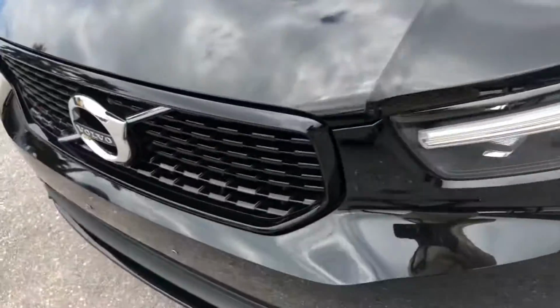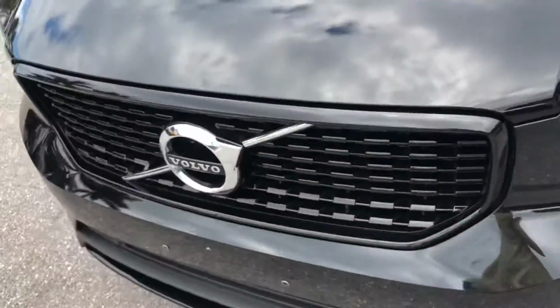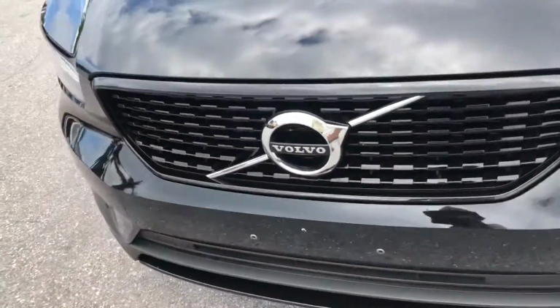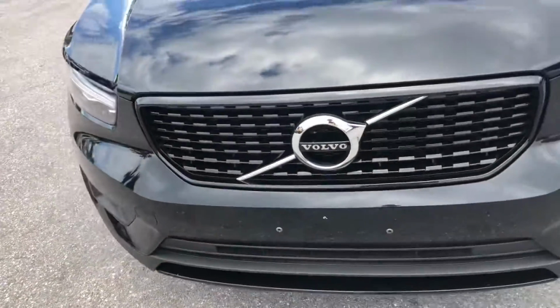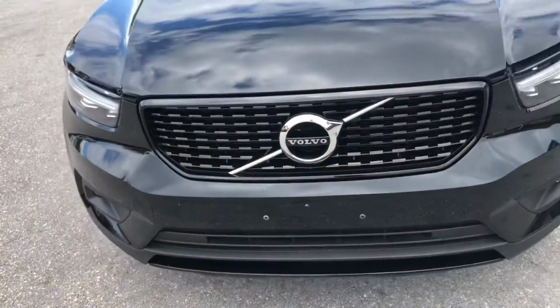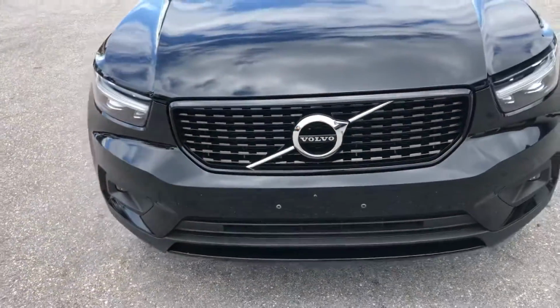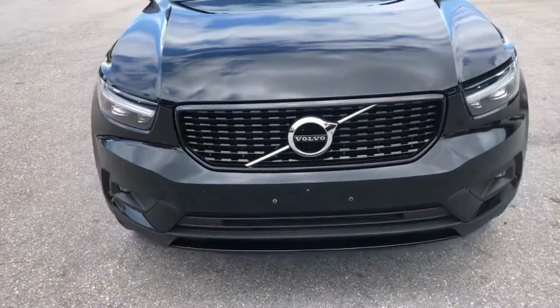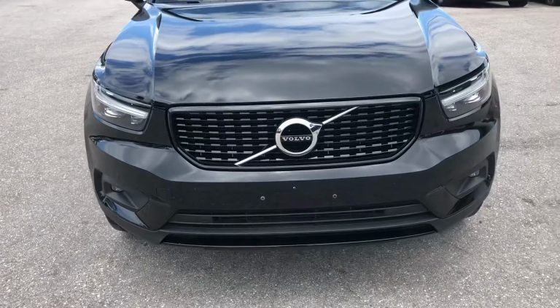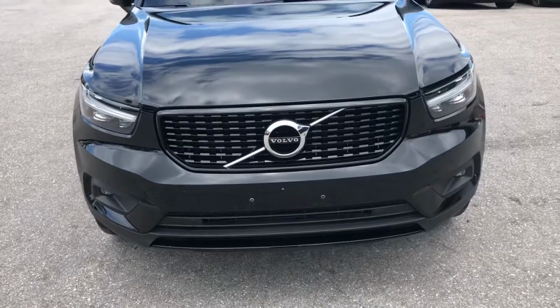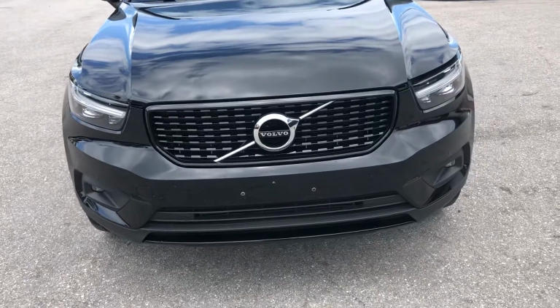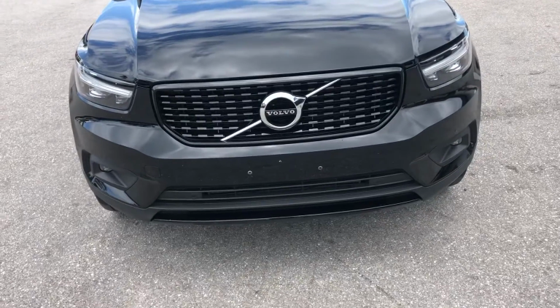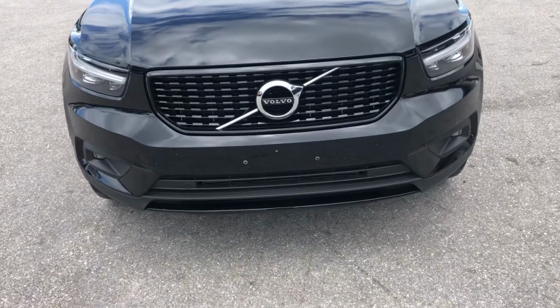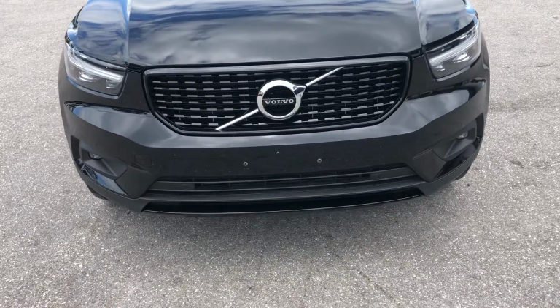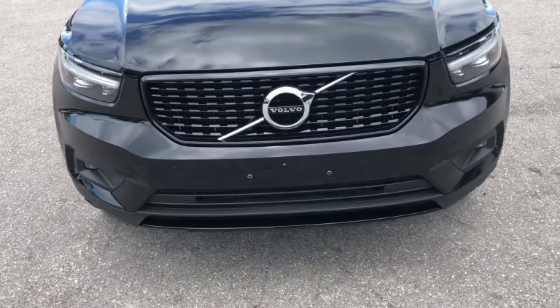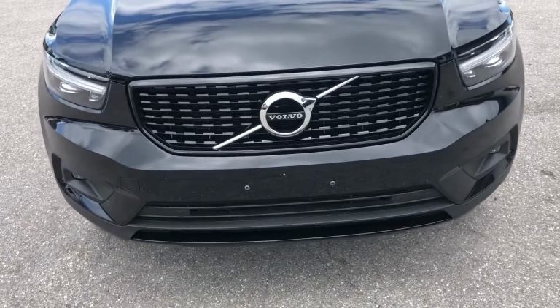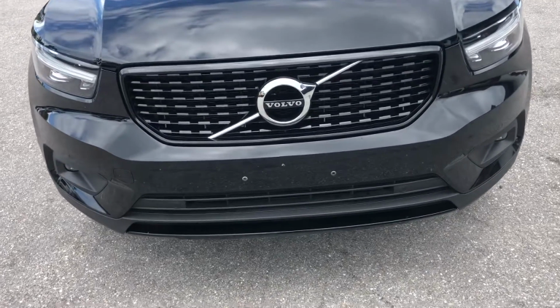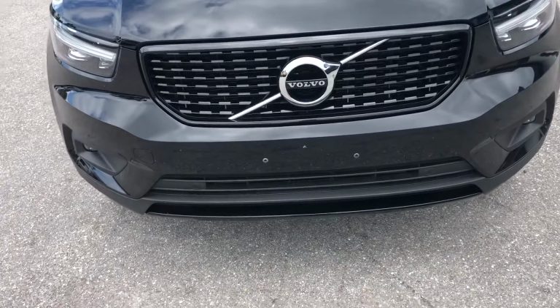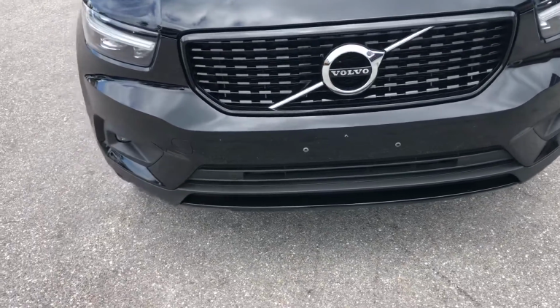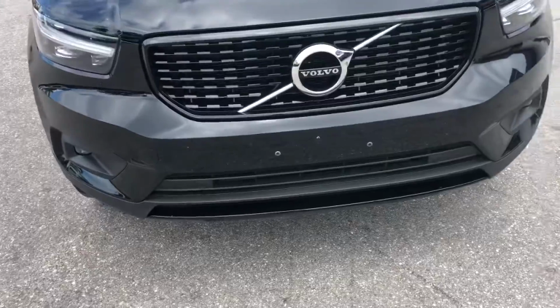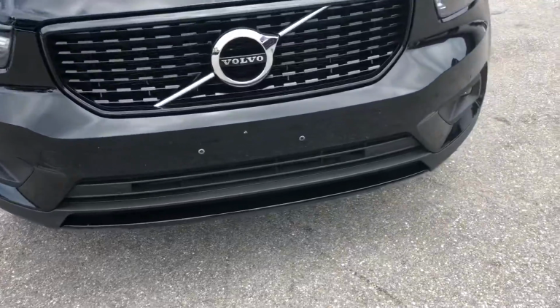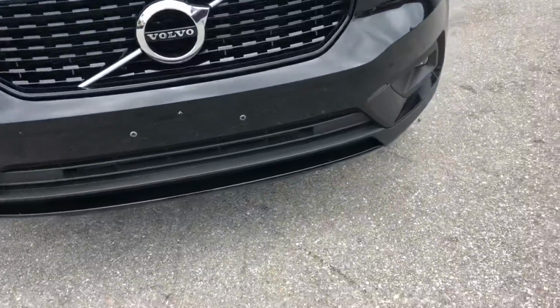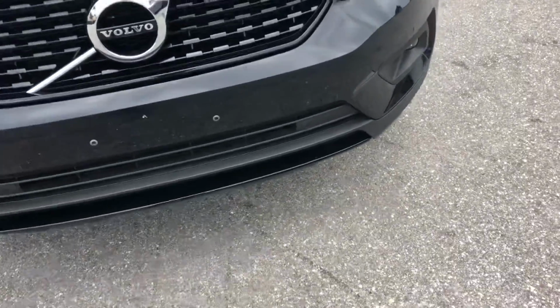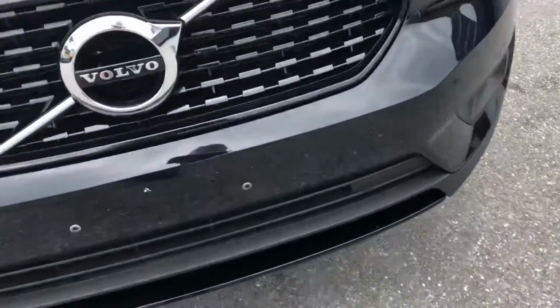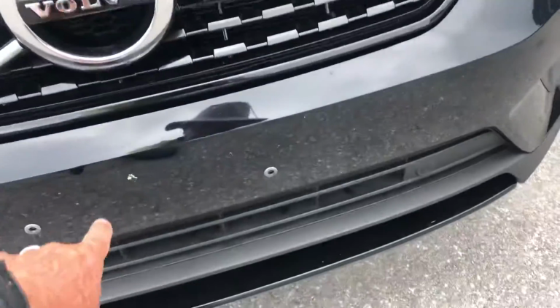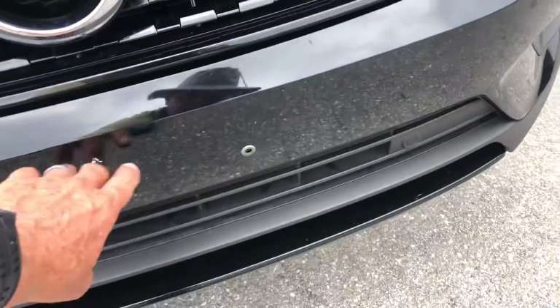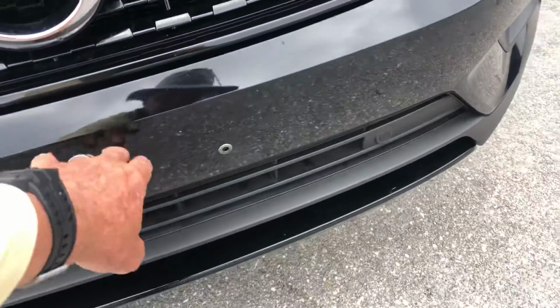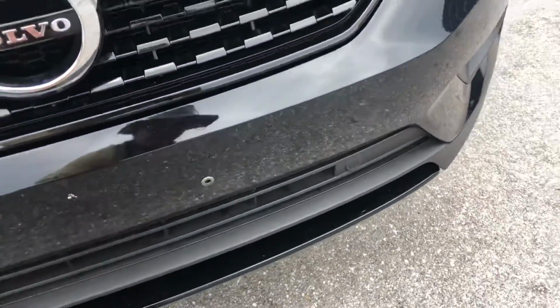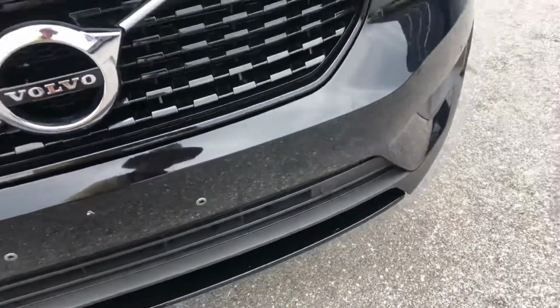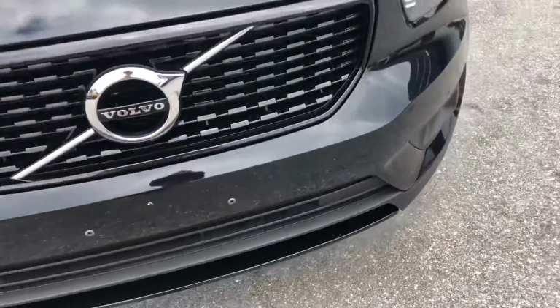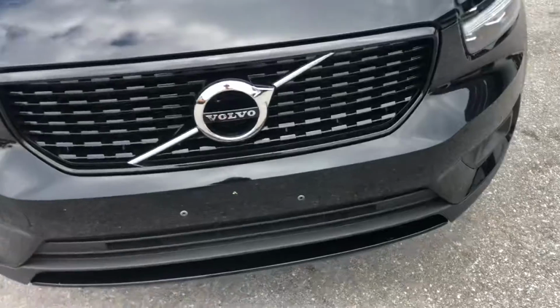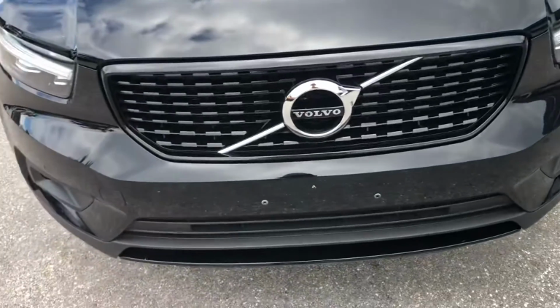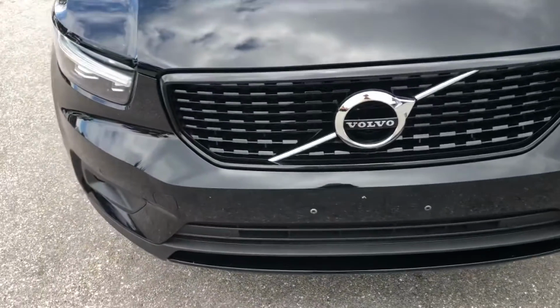That's just bug action. We're going to come around to the front of the vehicle. Headlights look fantastic. Grill looks good. Looks good down low. You've got bug stains — that's all, that can probably buff off. It looks great.